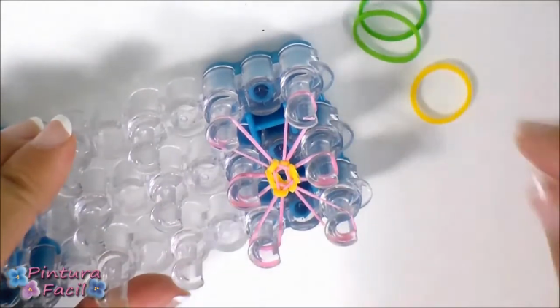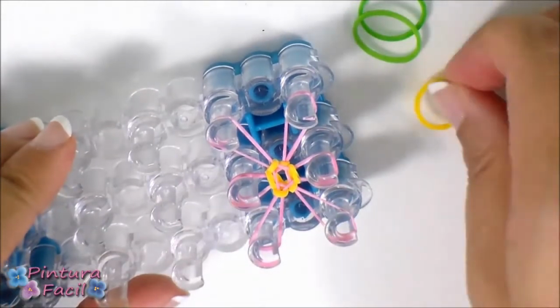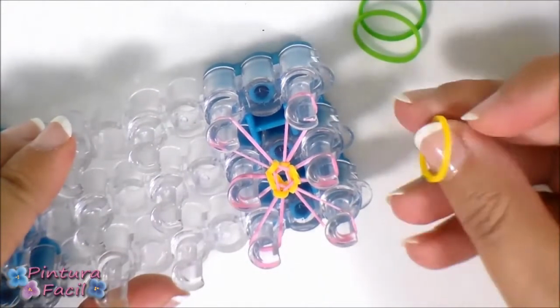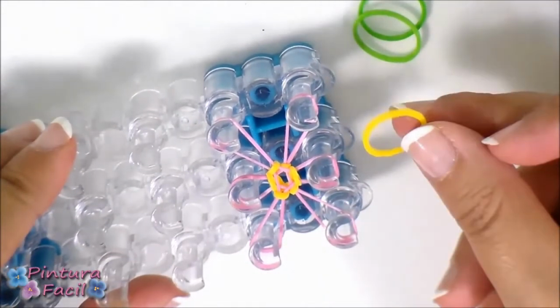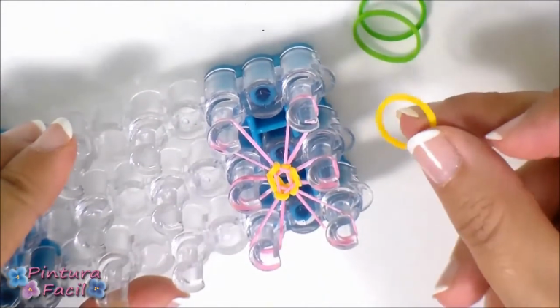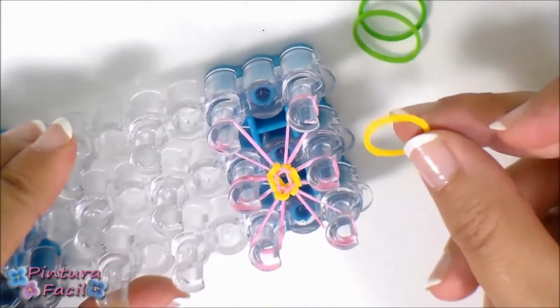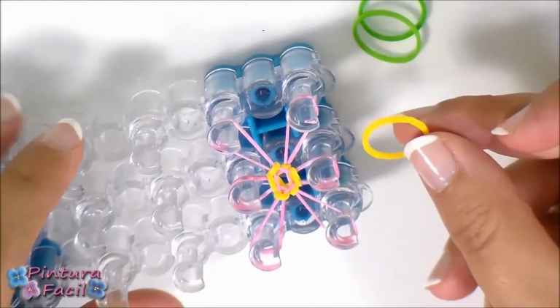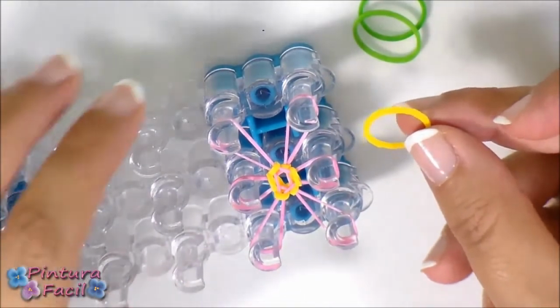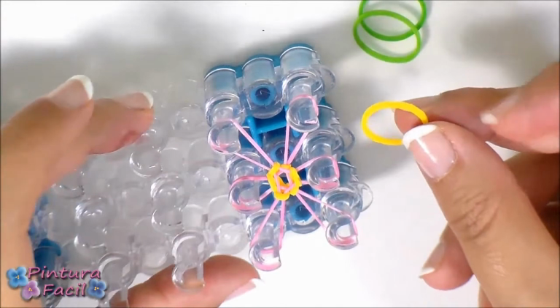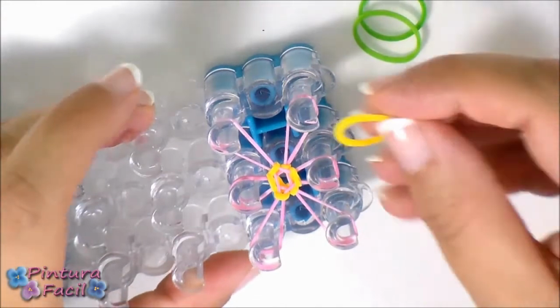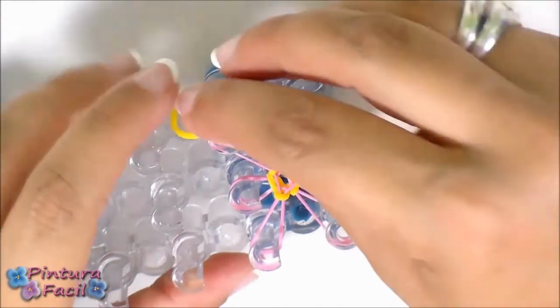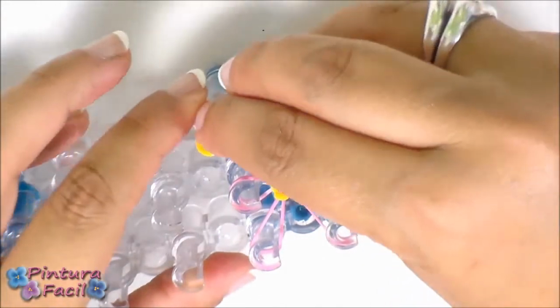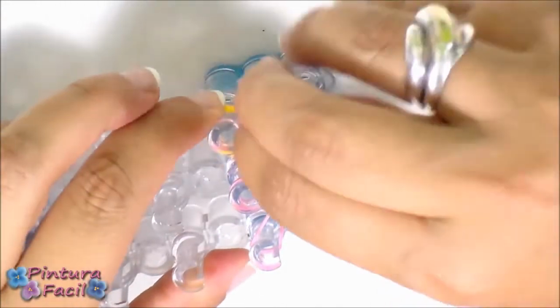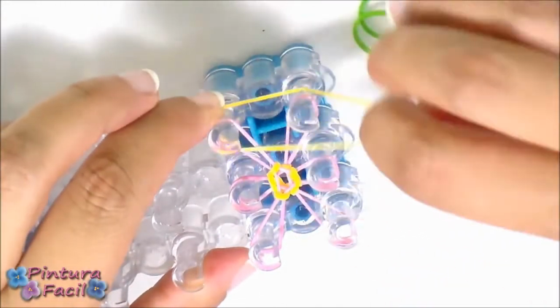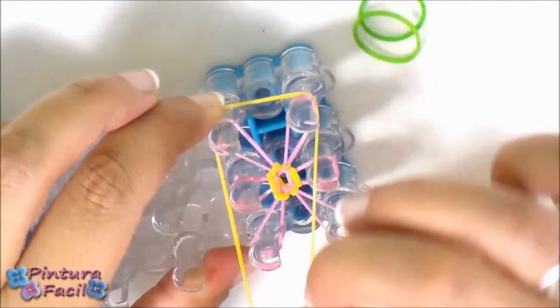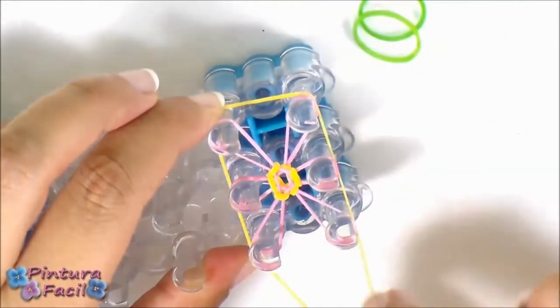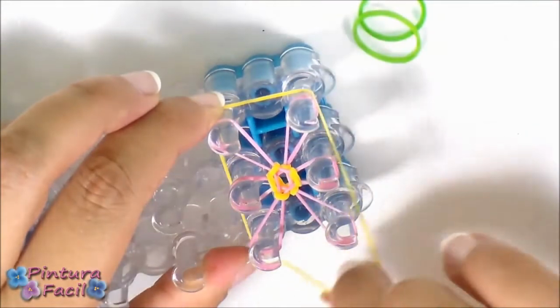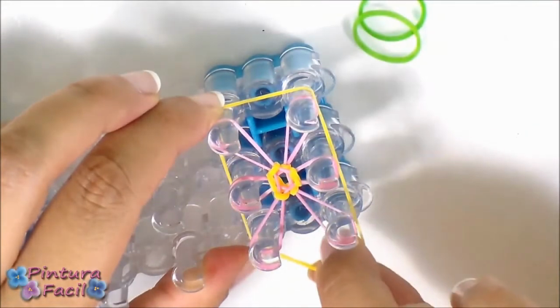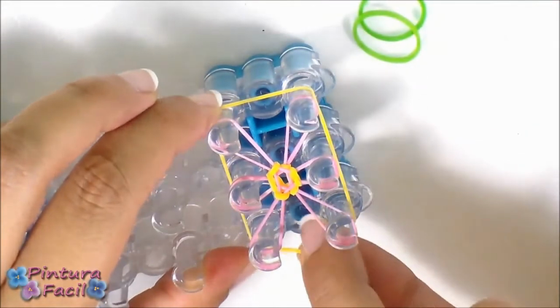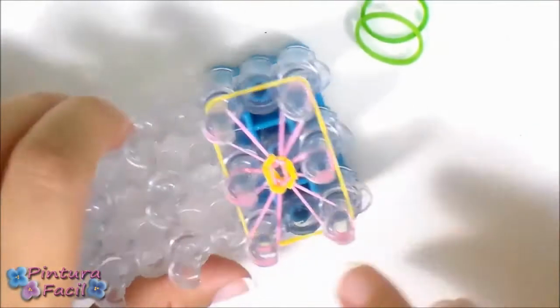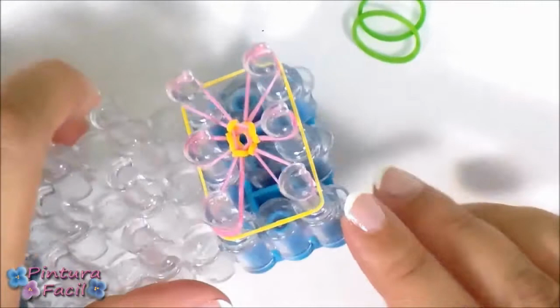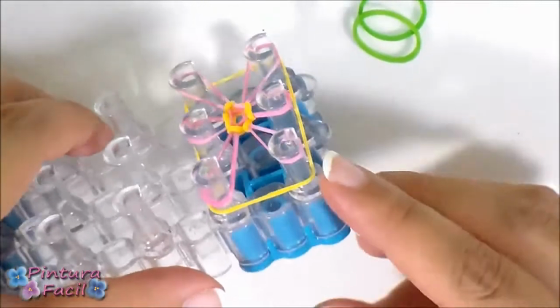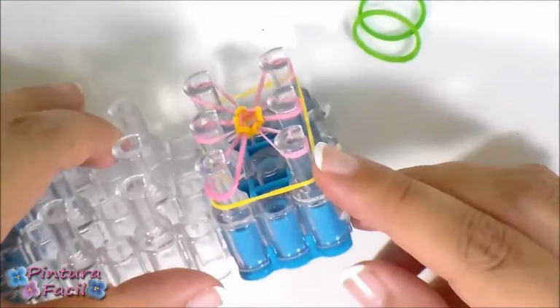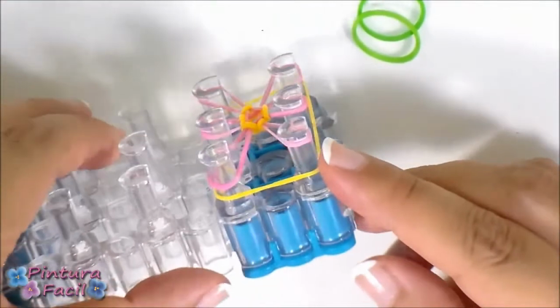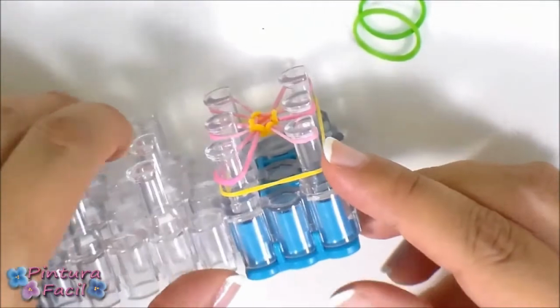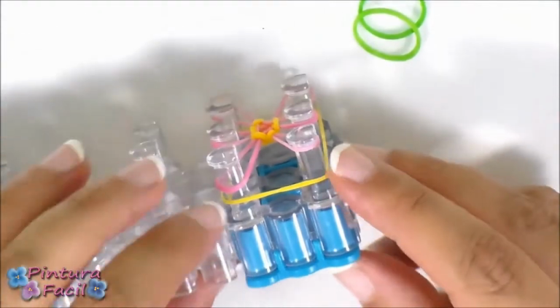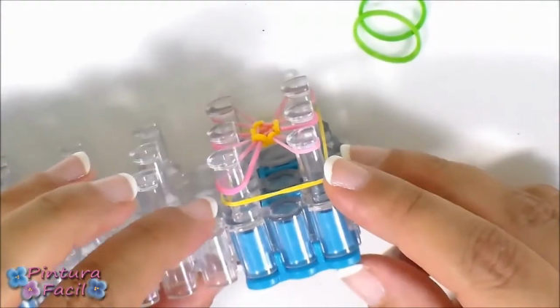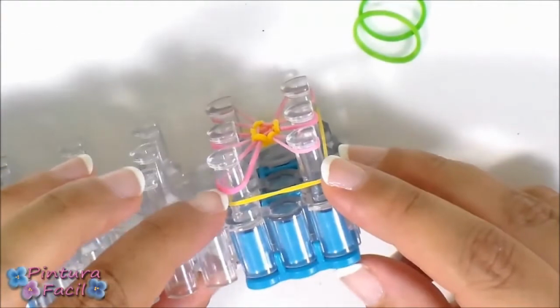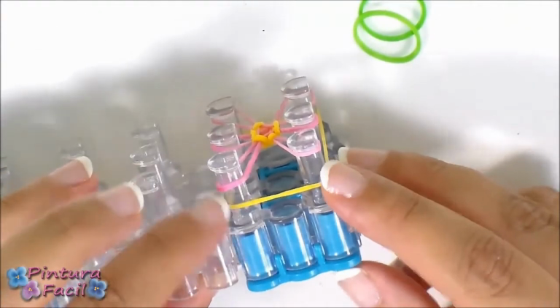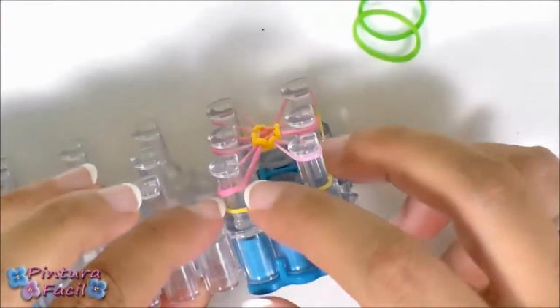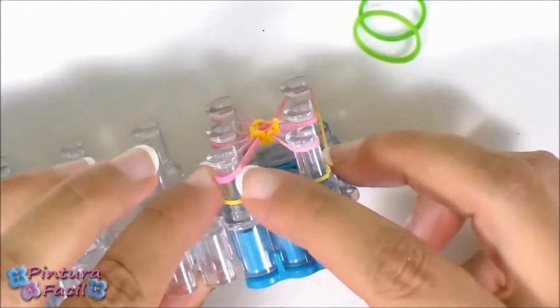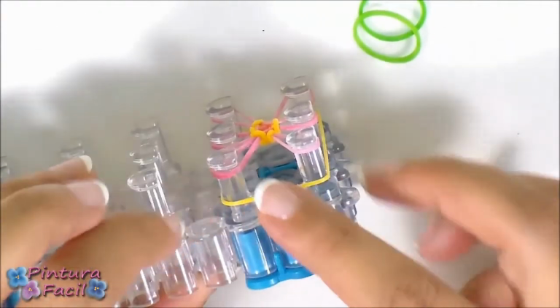Now place another band around the six pins, but place it under the pink bands. So on top you have the petals and under them you'll place this yellow band.